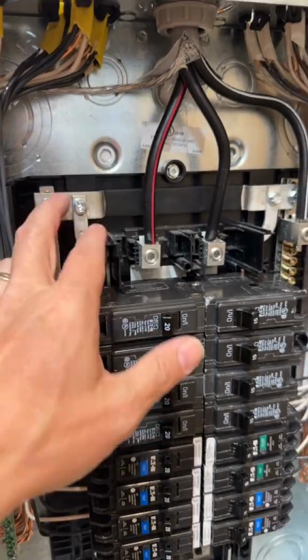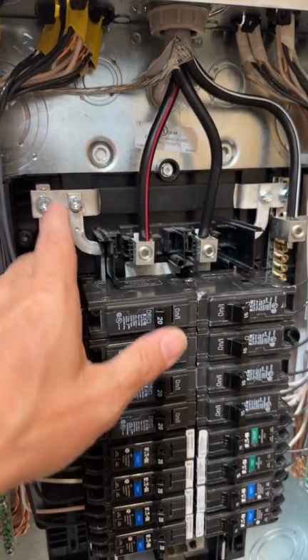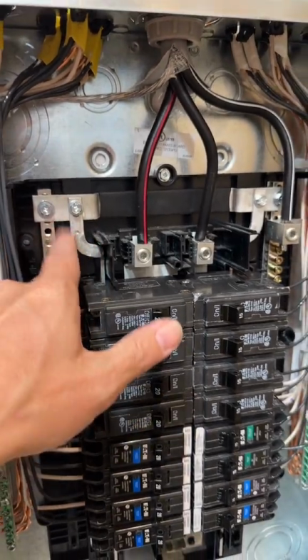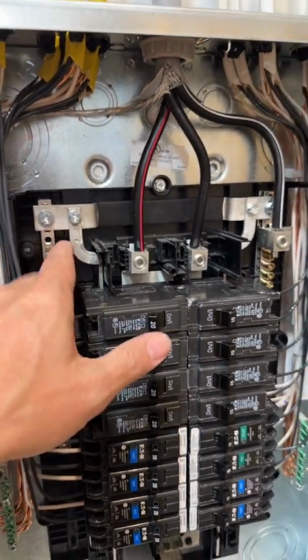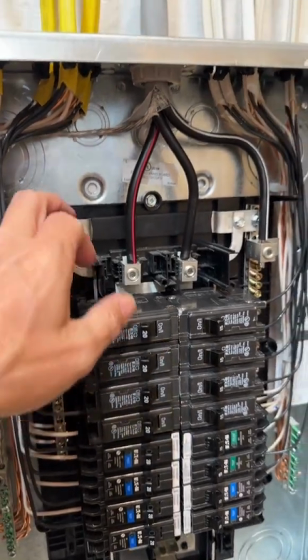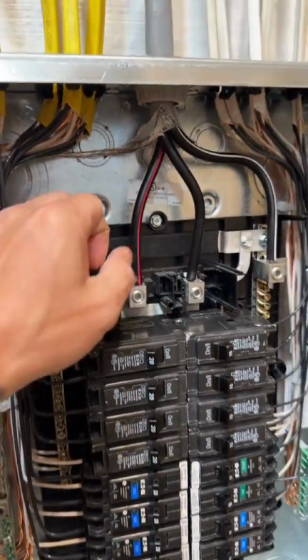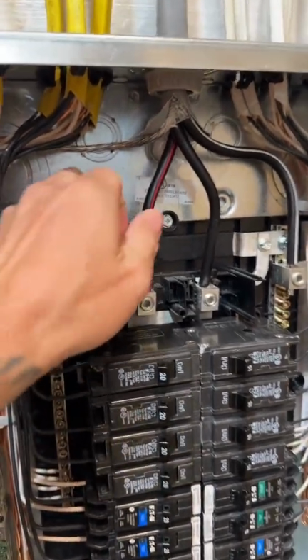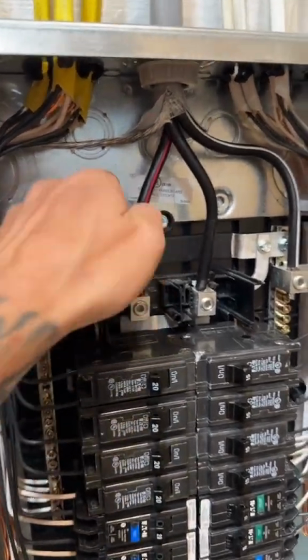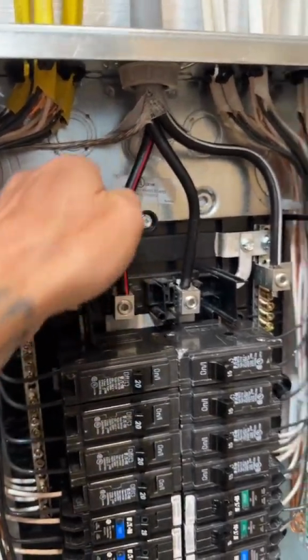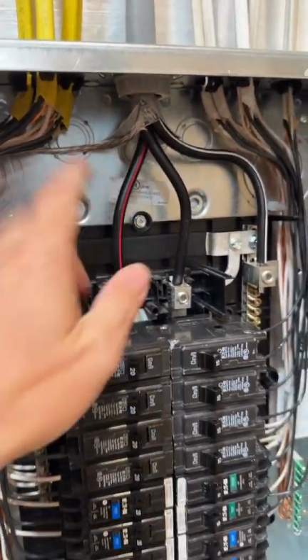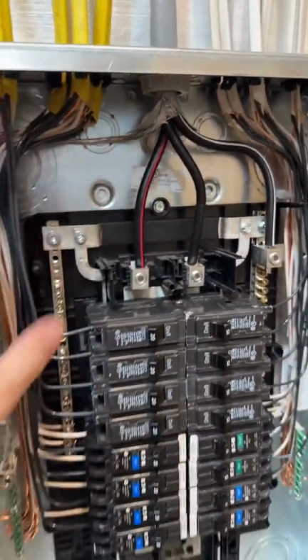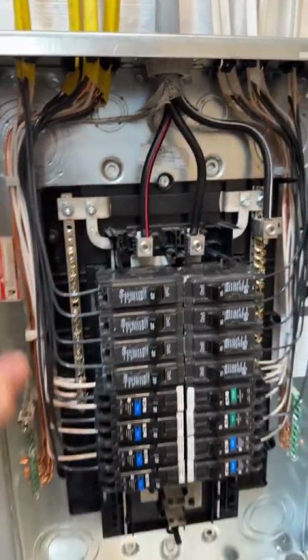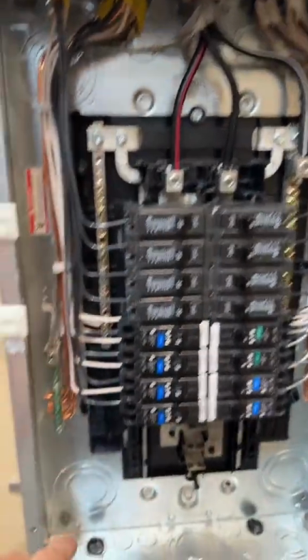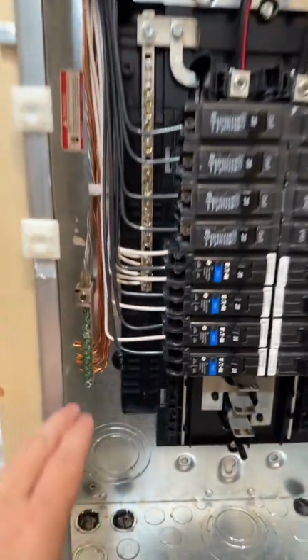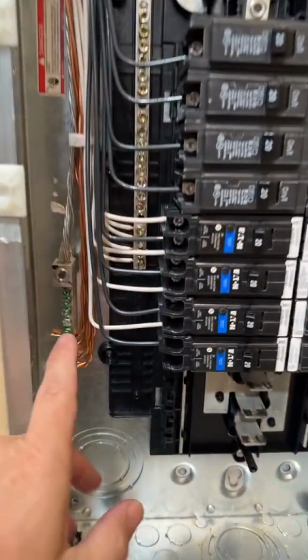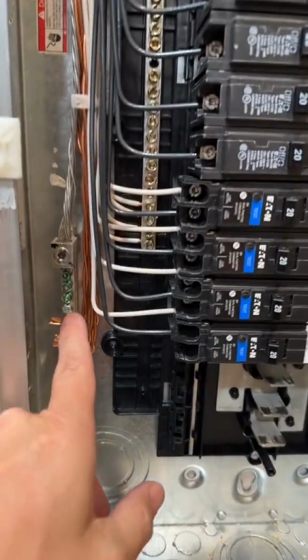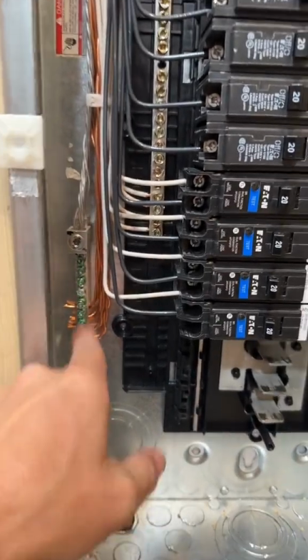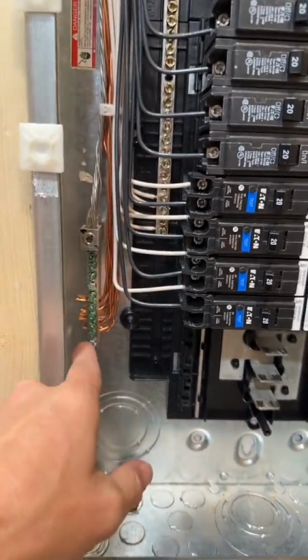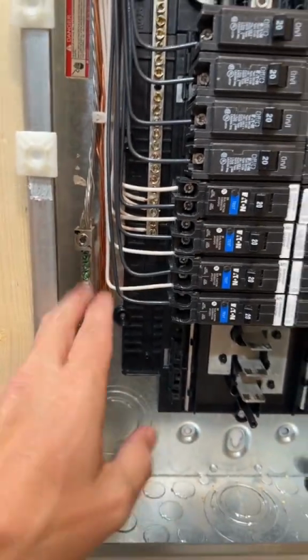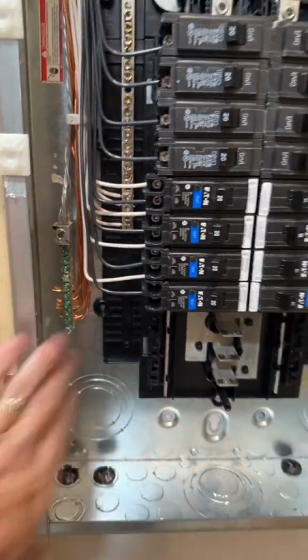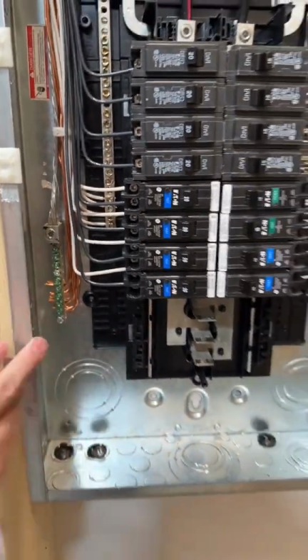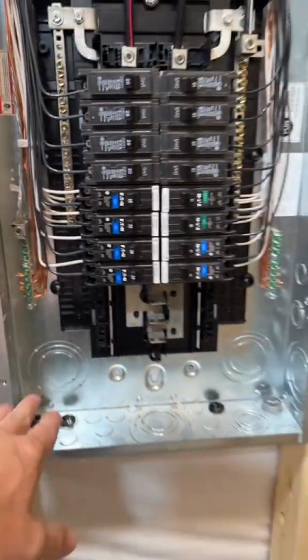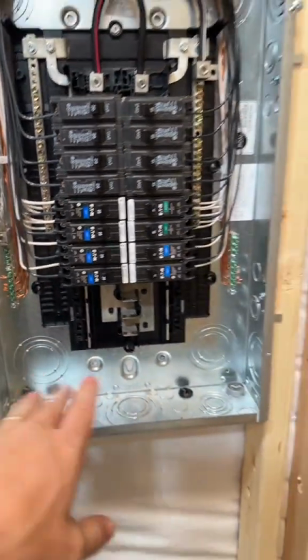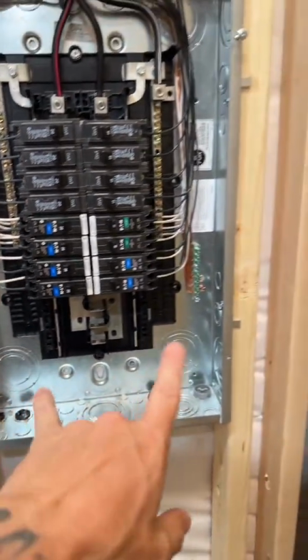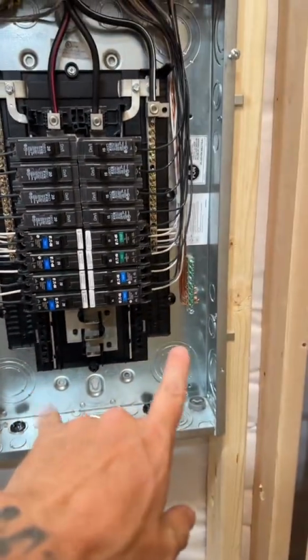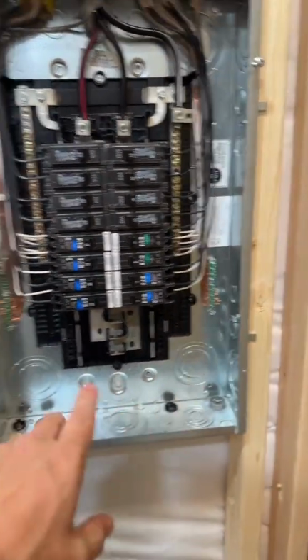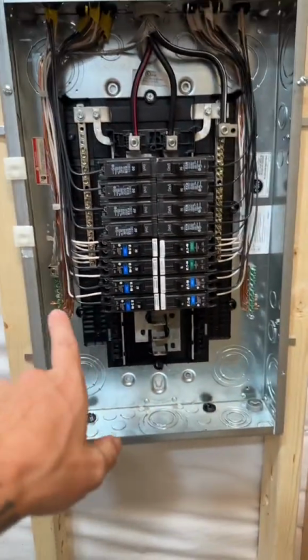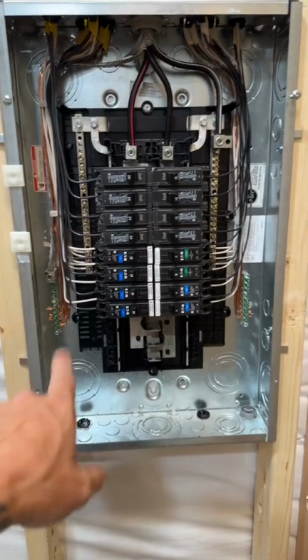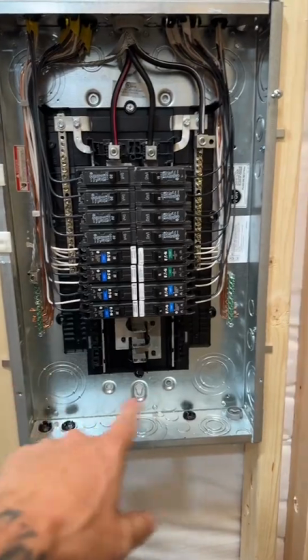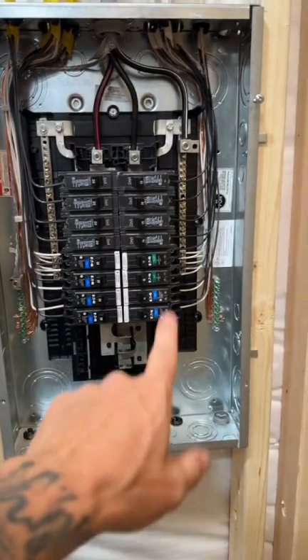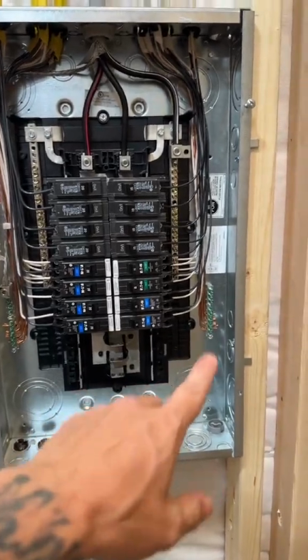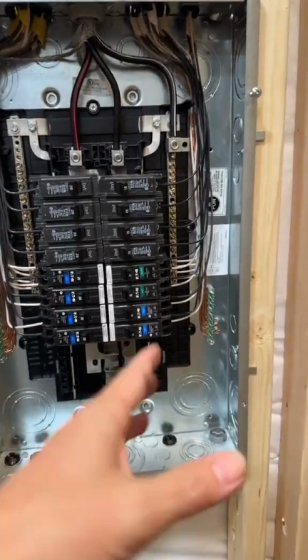That plastic is separating this neutral from coming in contact with the actual can itself. Whereas down here, the grounds are connected to the can. This is a grounded system and you do not need a jumper in between, because these are your equipment grounding conductors and they don't carry any current.